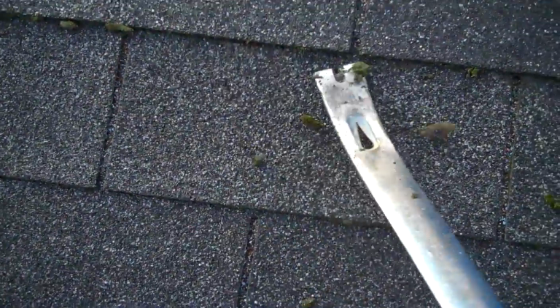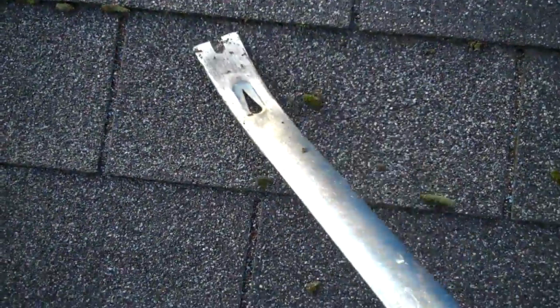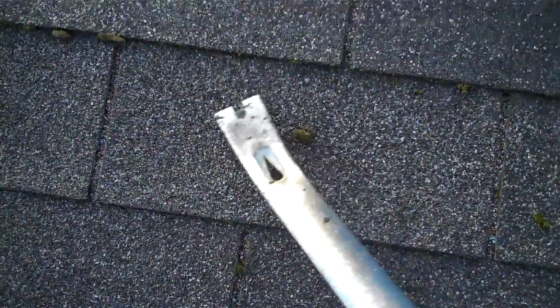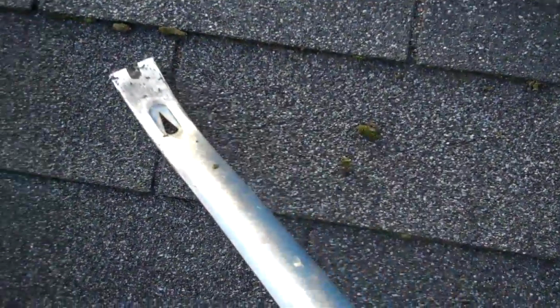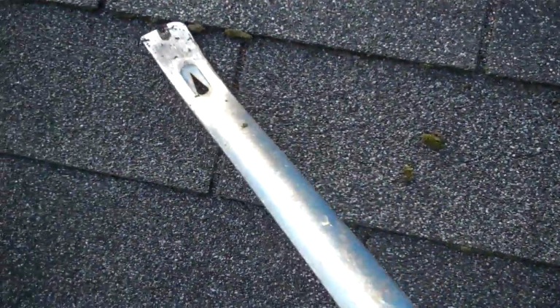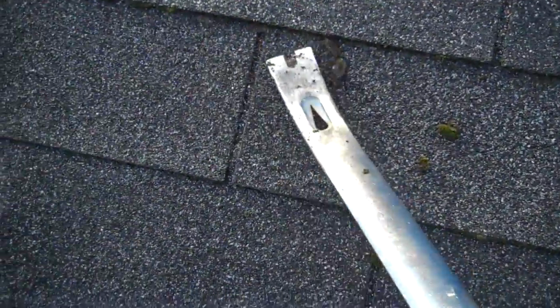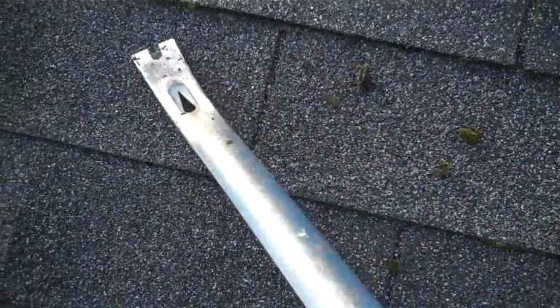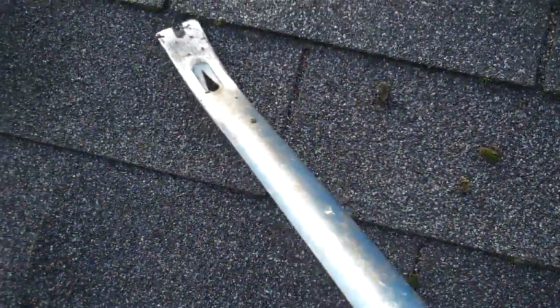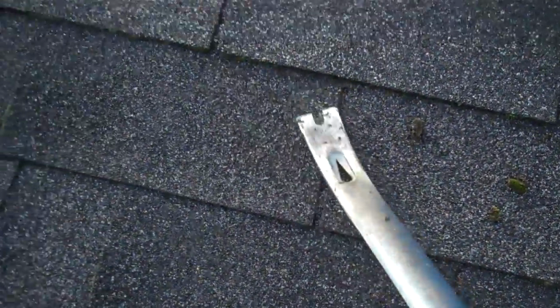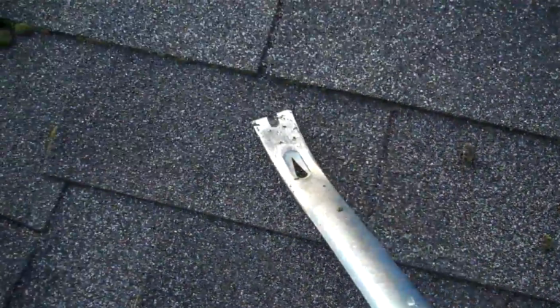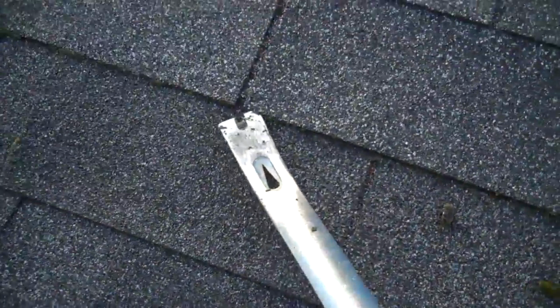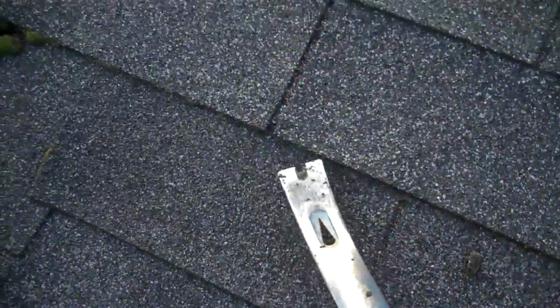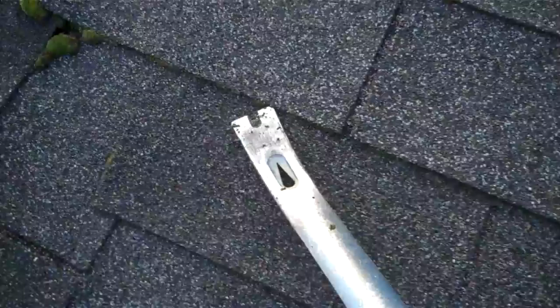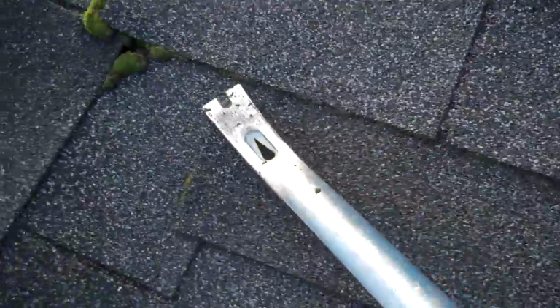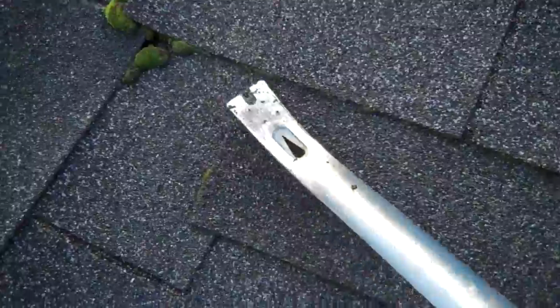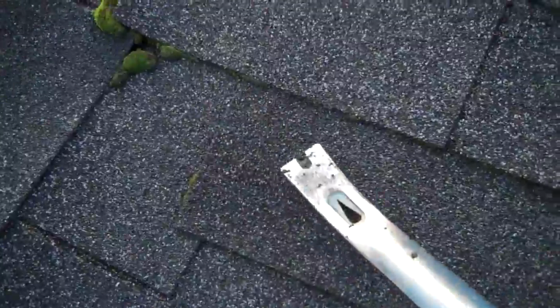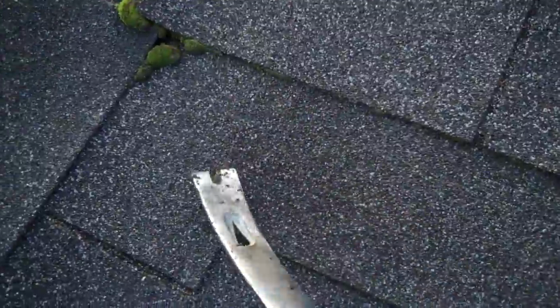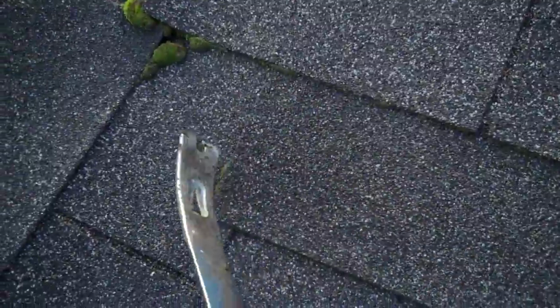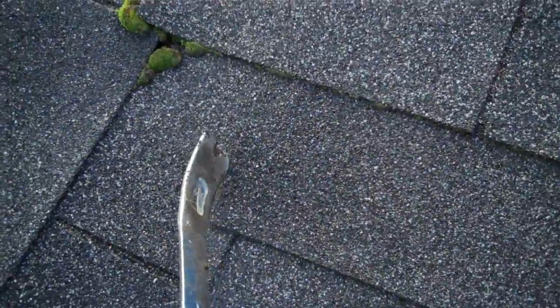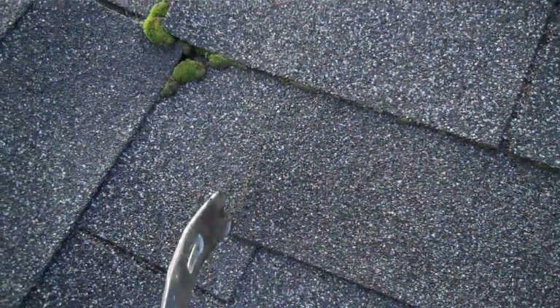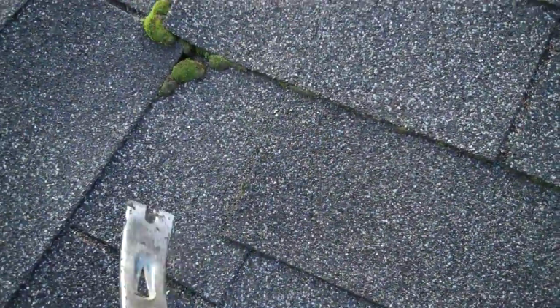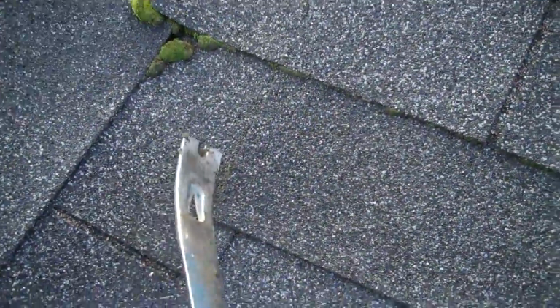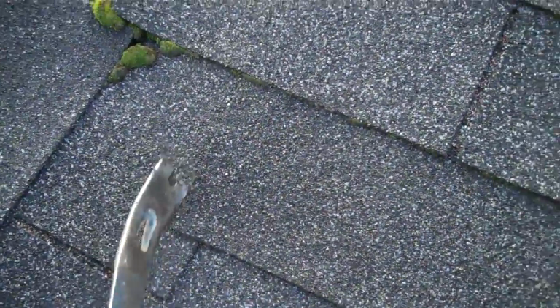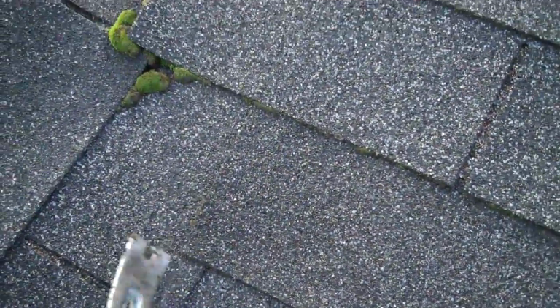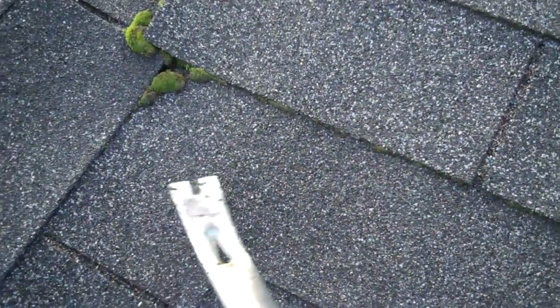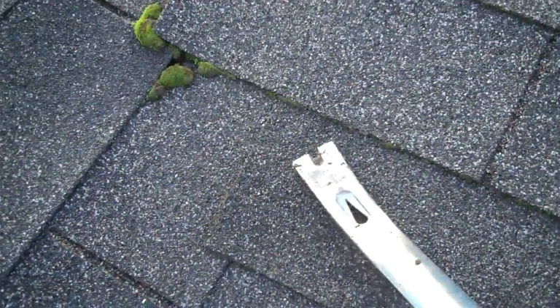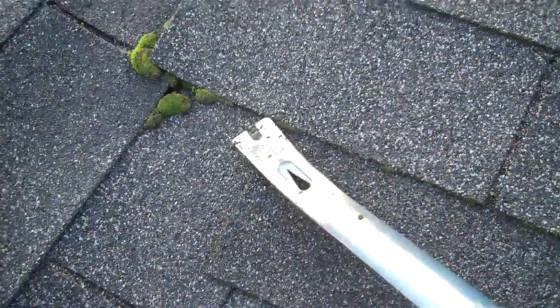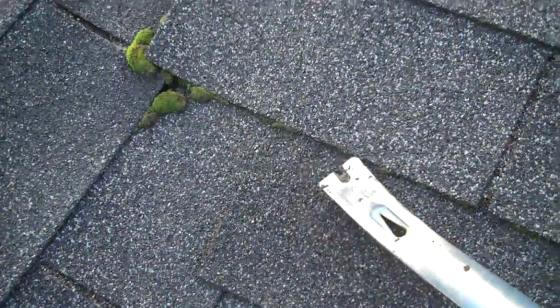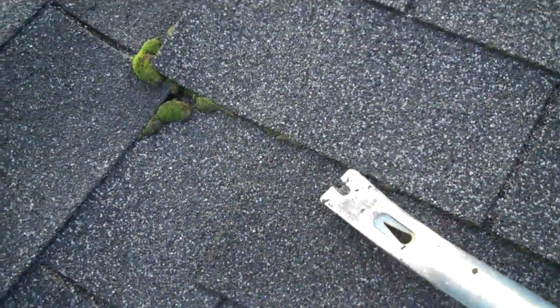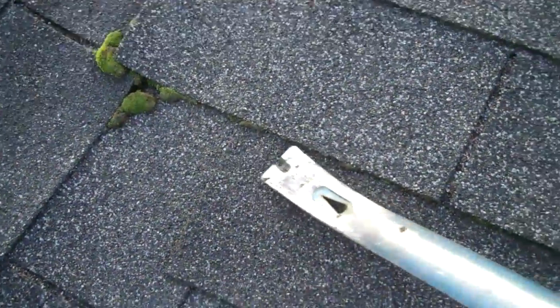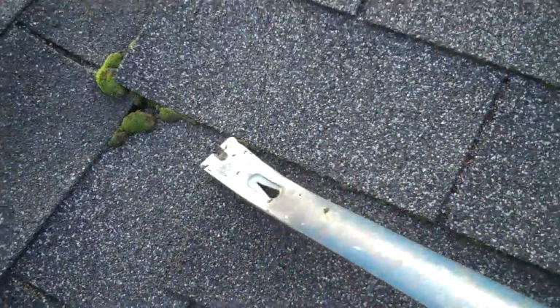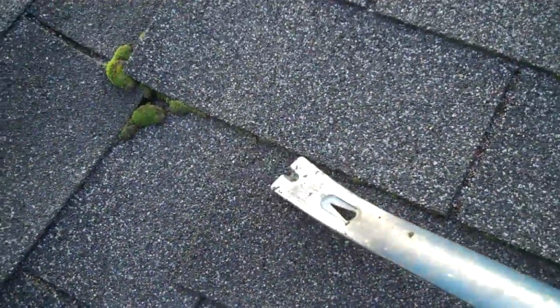You don't need to get every part of it, because Lily's Moss Out is going to kill it all. But you want to get the big stuff off first so it doesn't just dry there and leave big balls of moss.